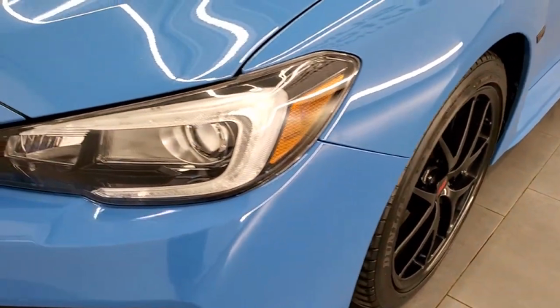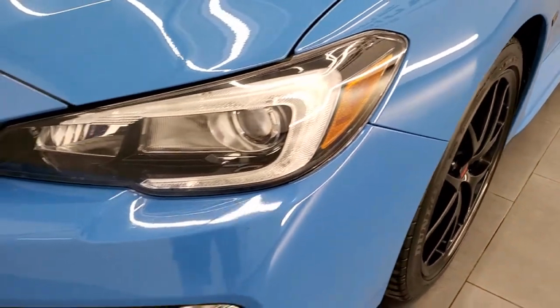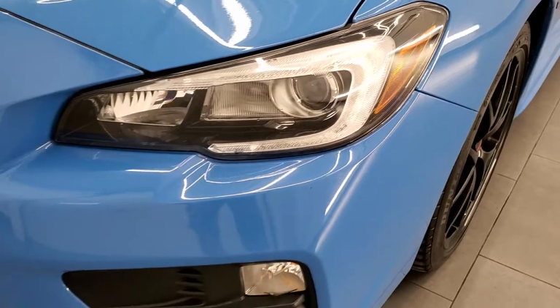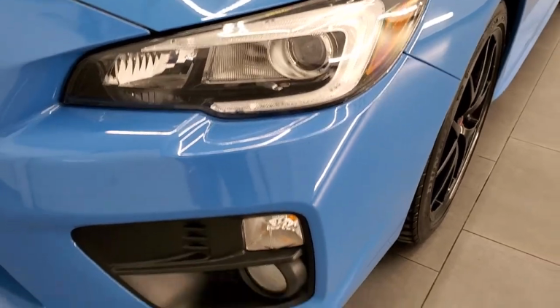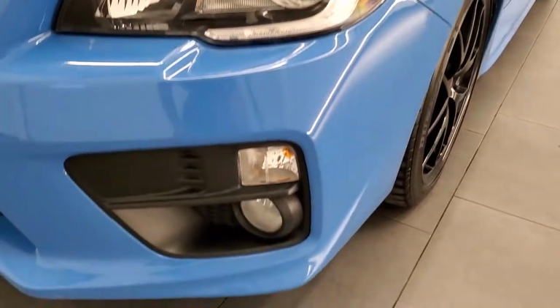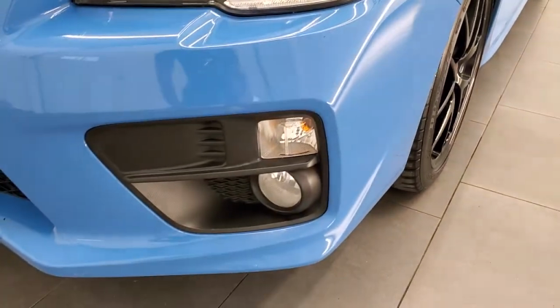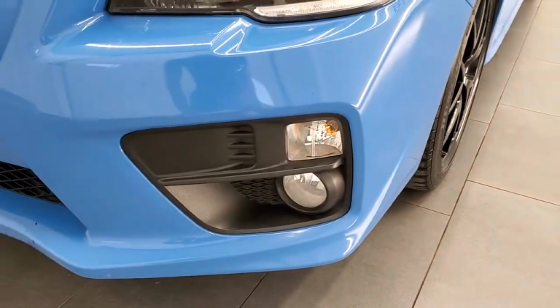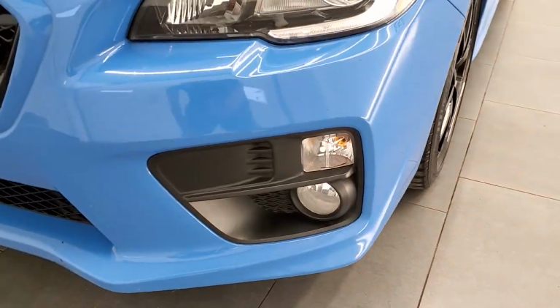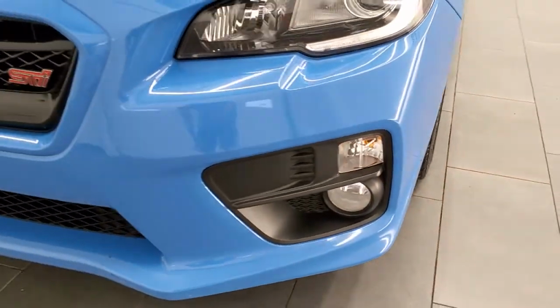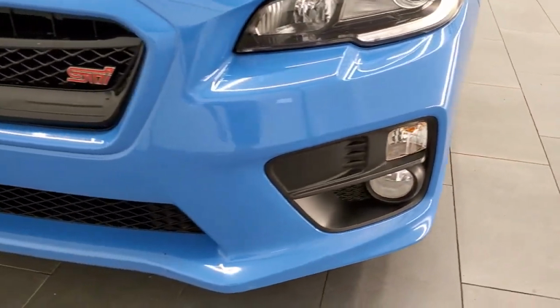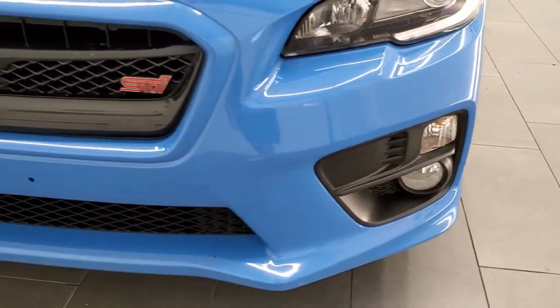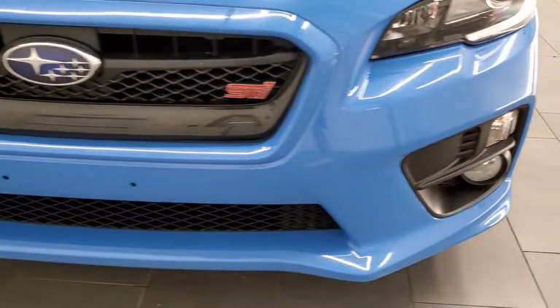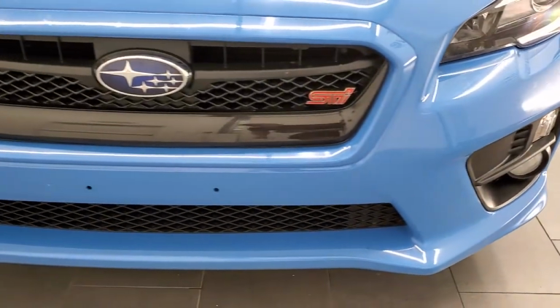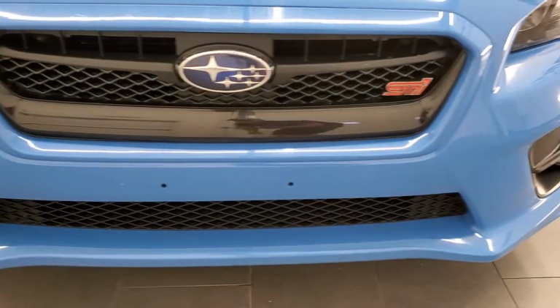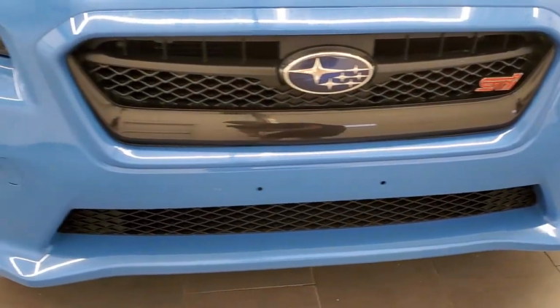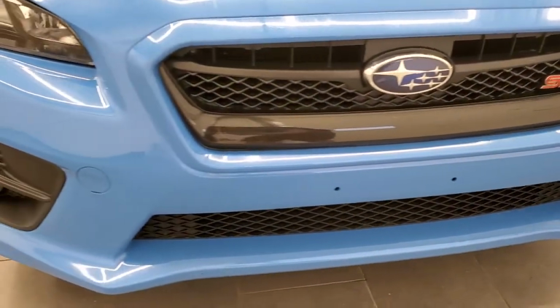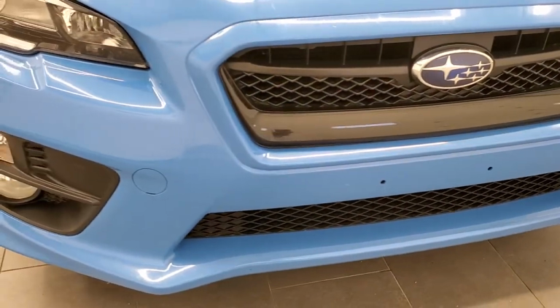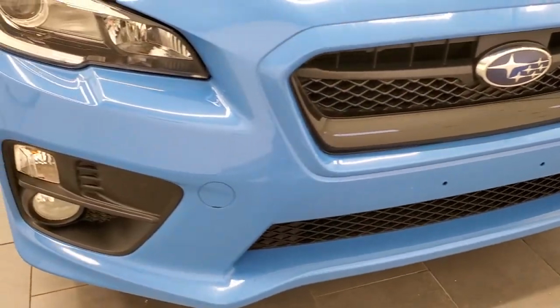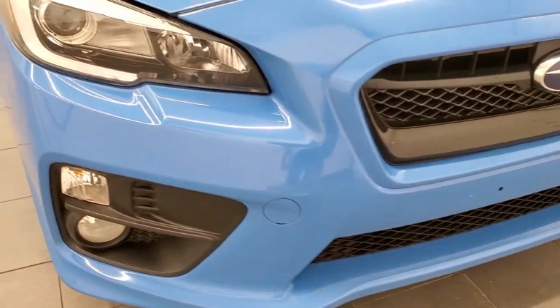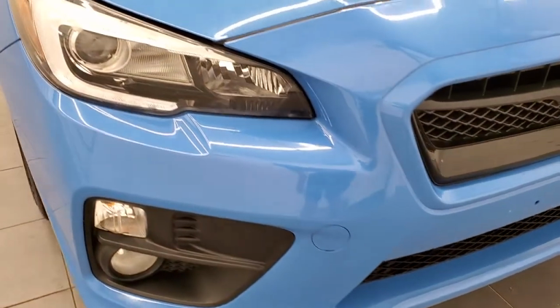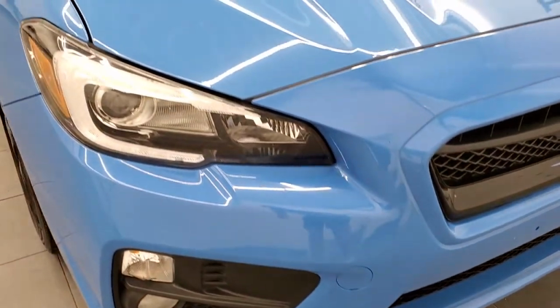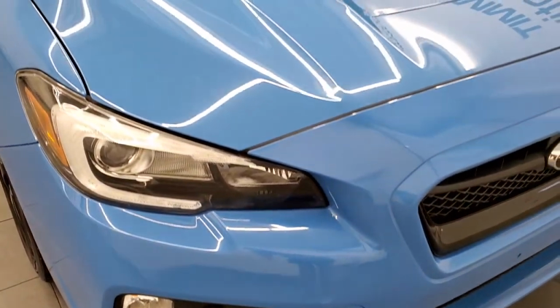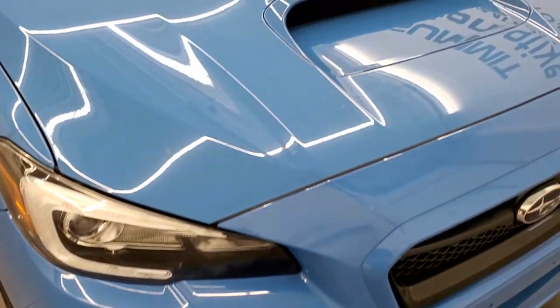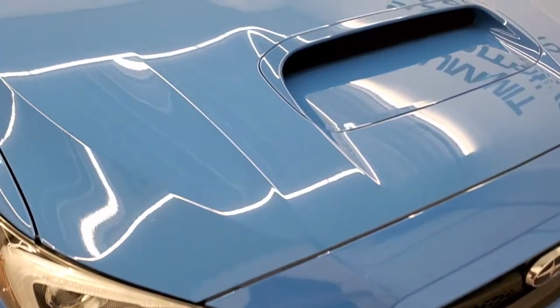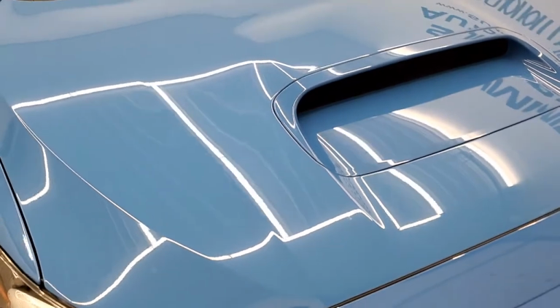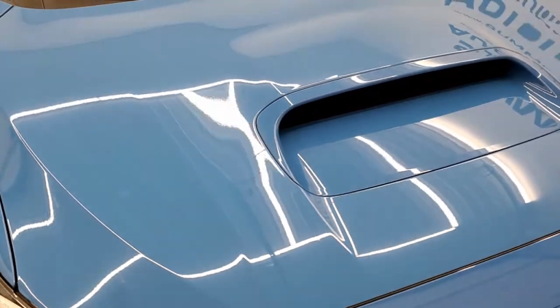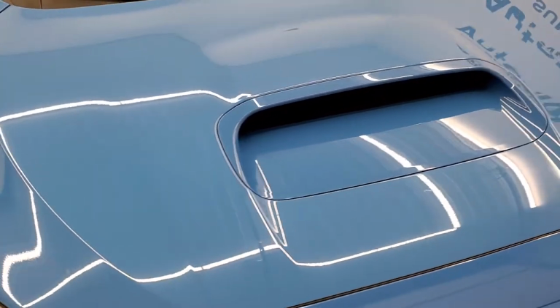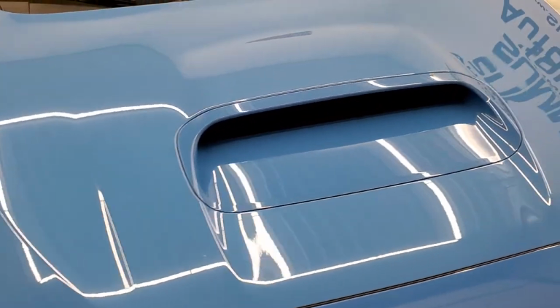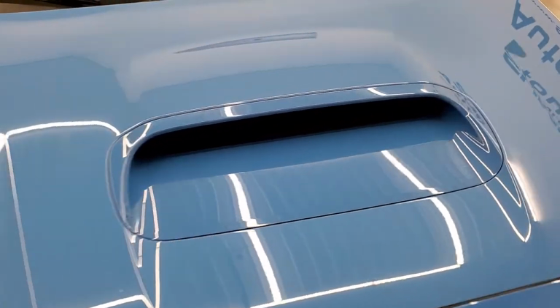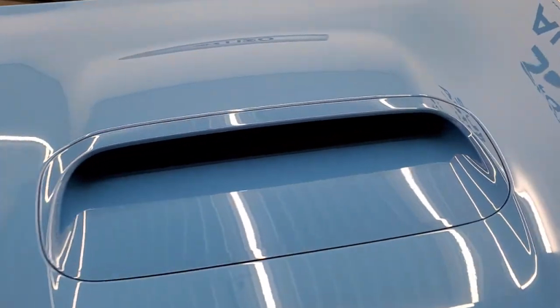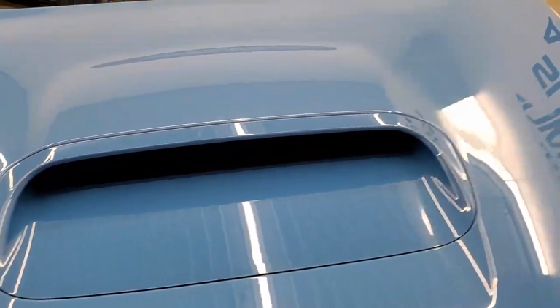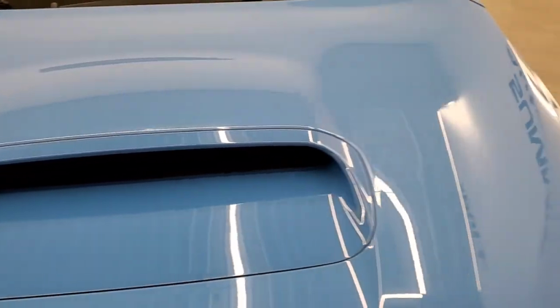Front fender is in excellent condition — I didn't see any dents or dings. It has the LED headlamps, the factory fog lights, and the front bumper is in pretty nice condition with no major dents, dings, or cracks. The hood is in pretty nice condition as well, and that is a functional hood scoop on there.